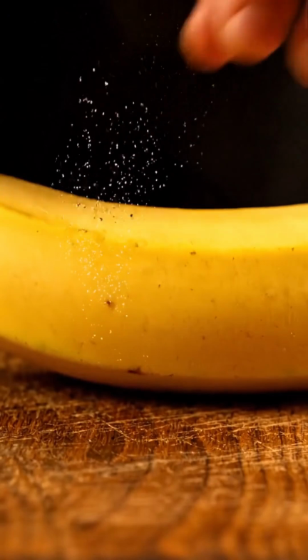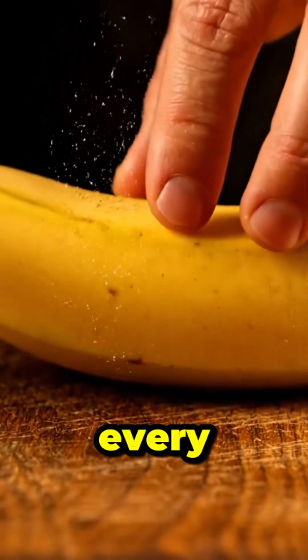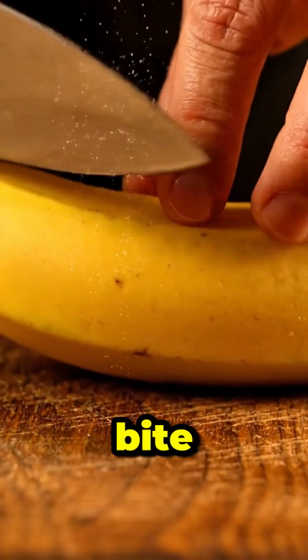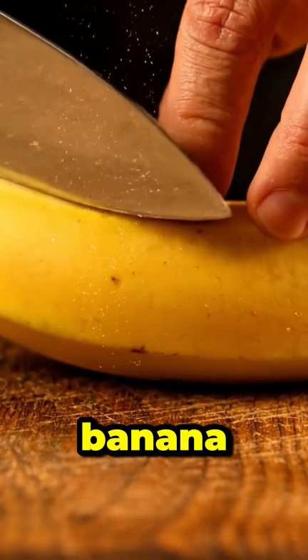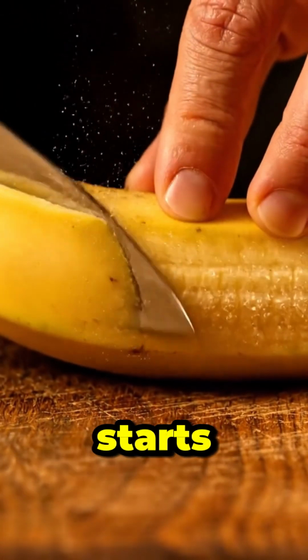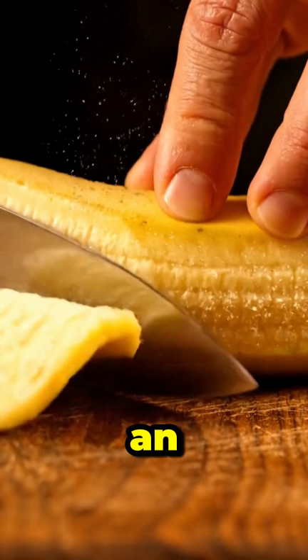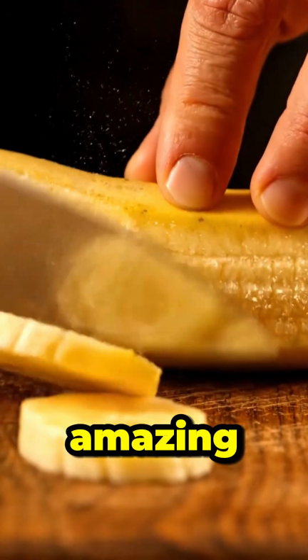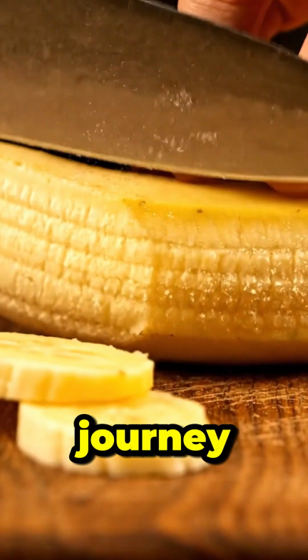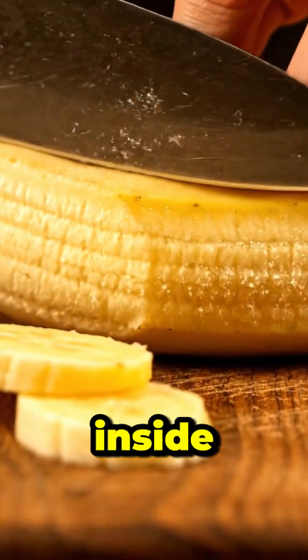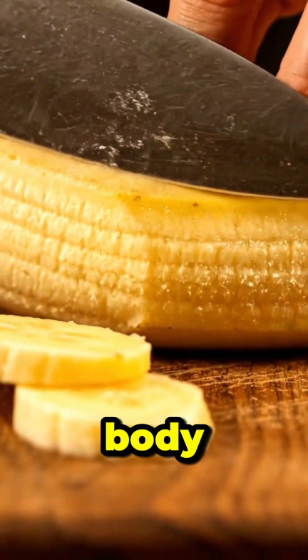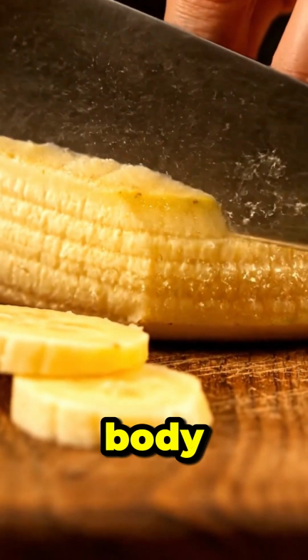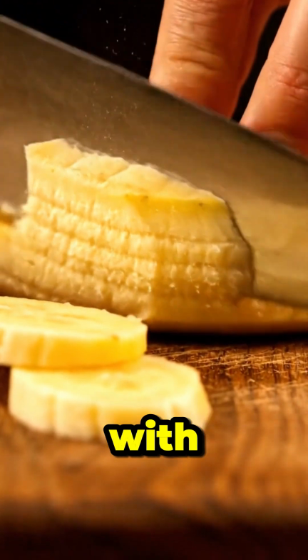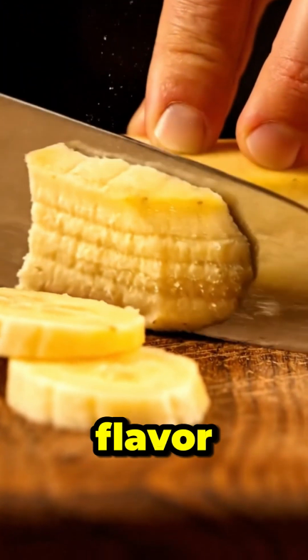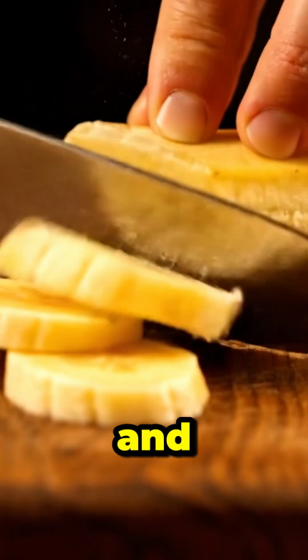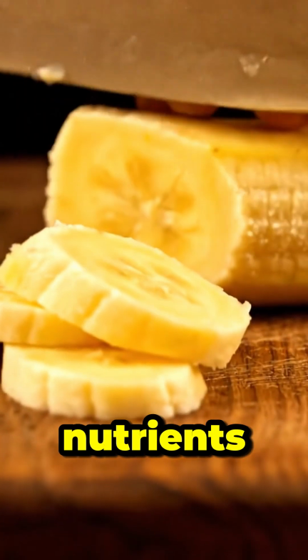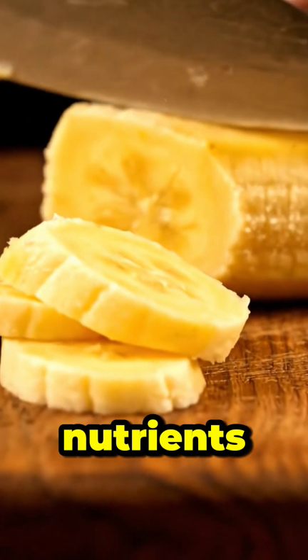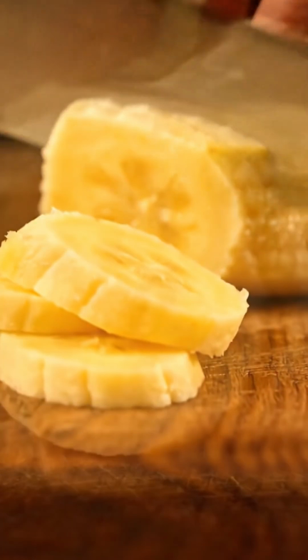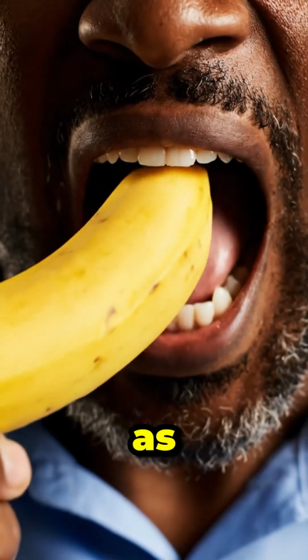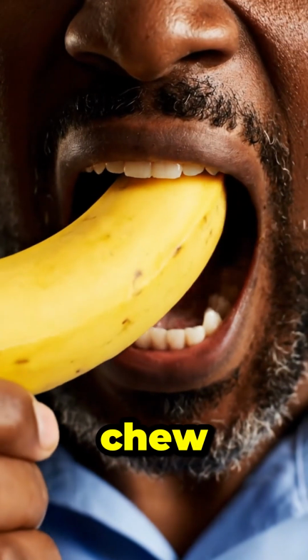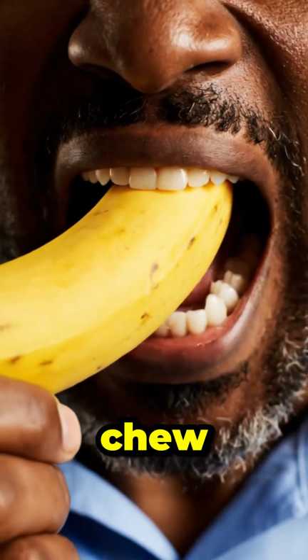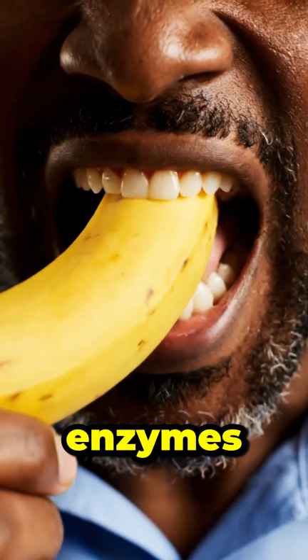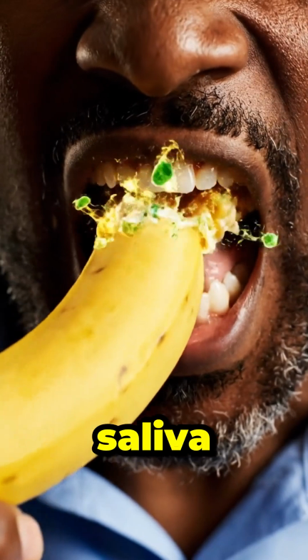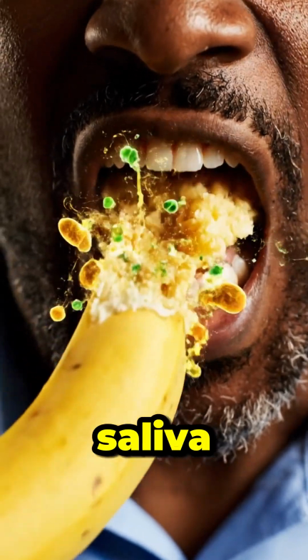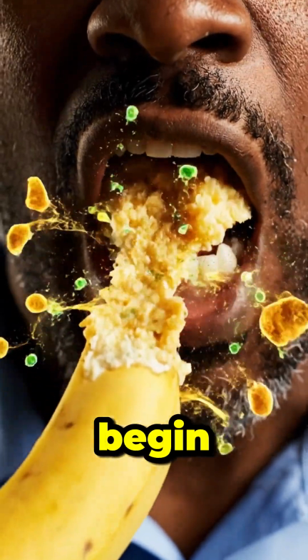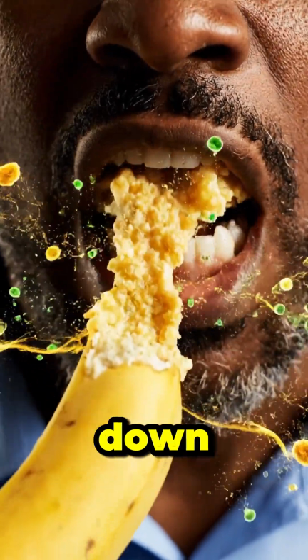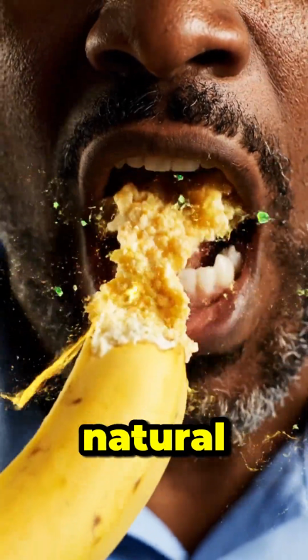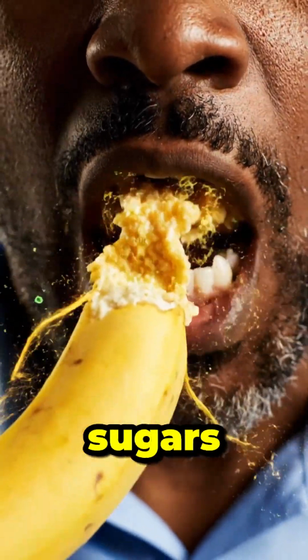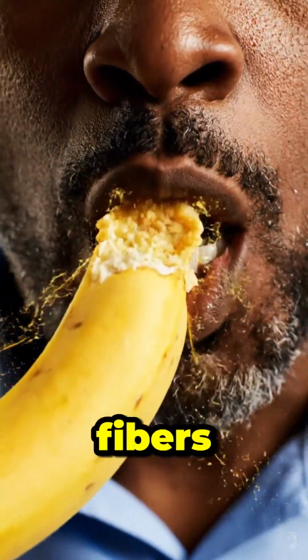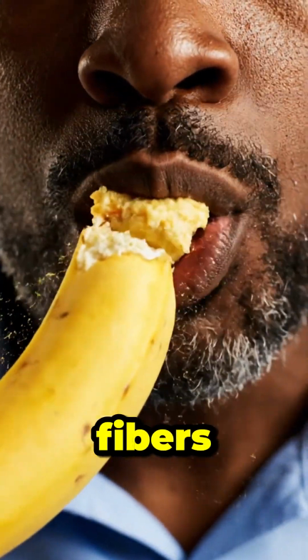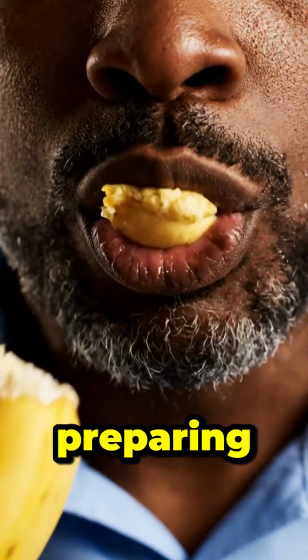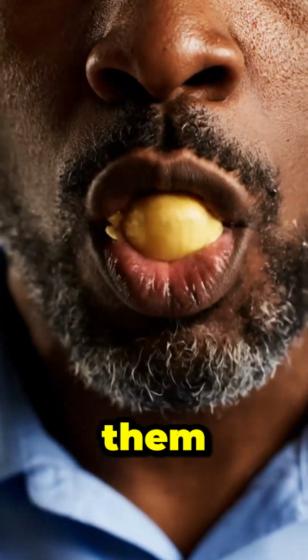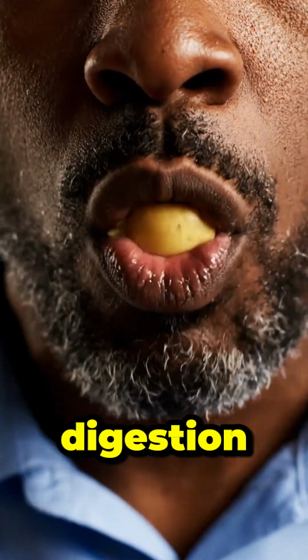Every bite of banana starts an amazing journey inside your body, filled with flavor and nutrients. As you chew, enzymes in your saliva begin breaking down natural sugars and fibers, preparing them for digestion.